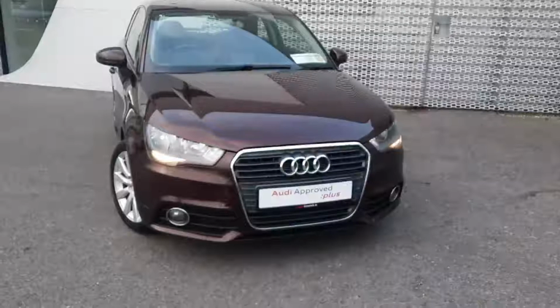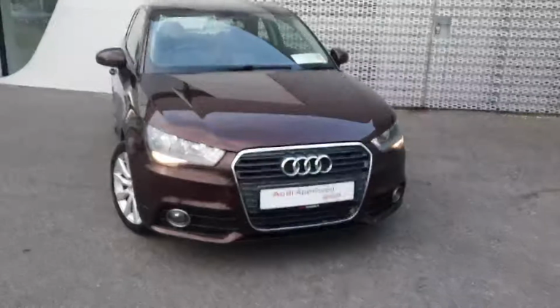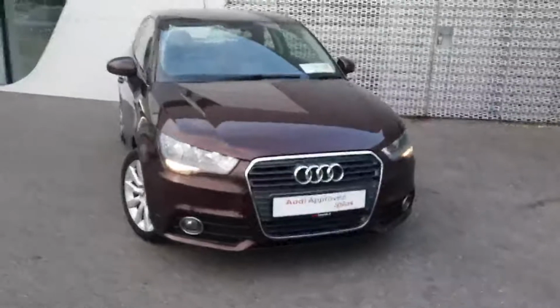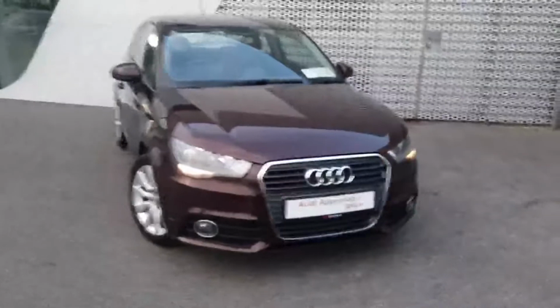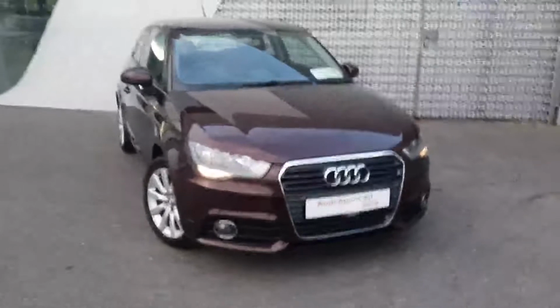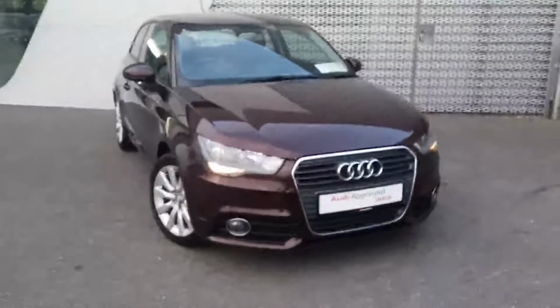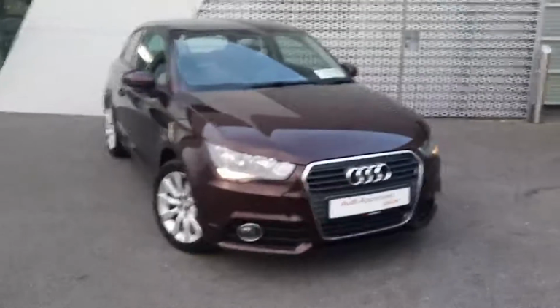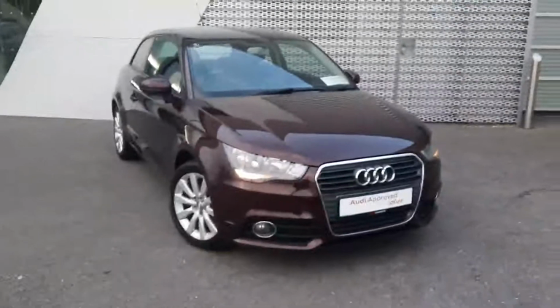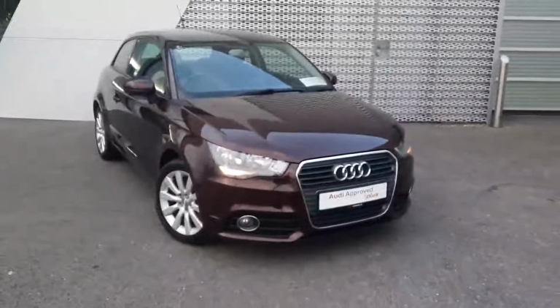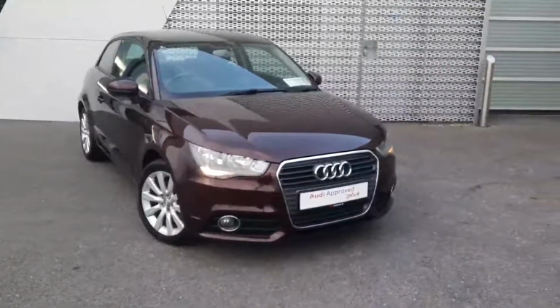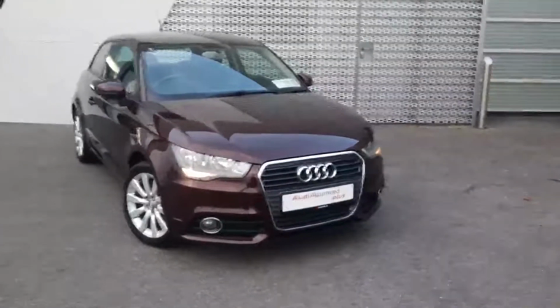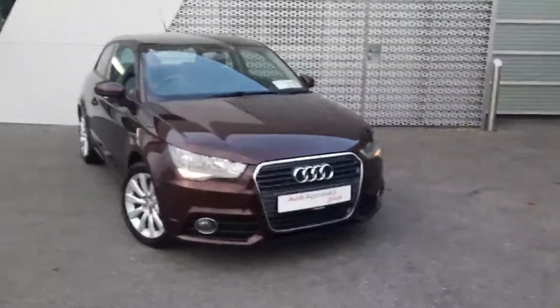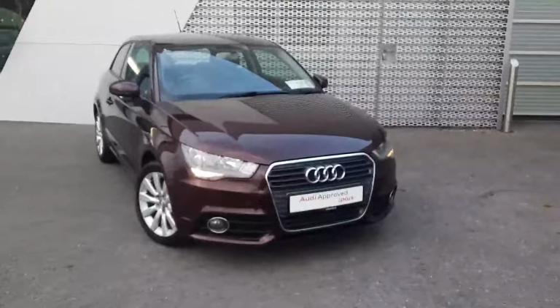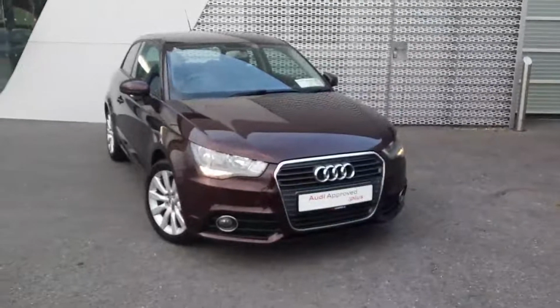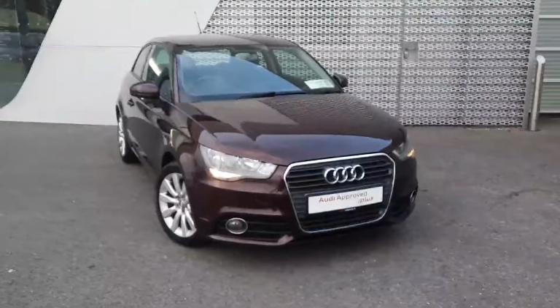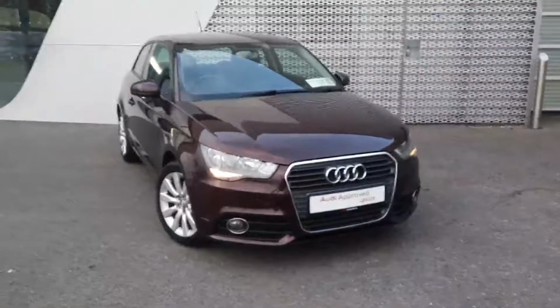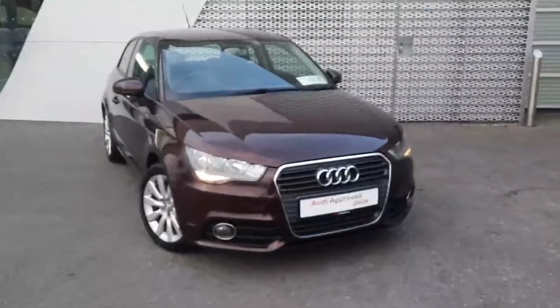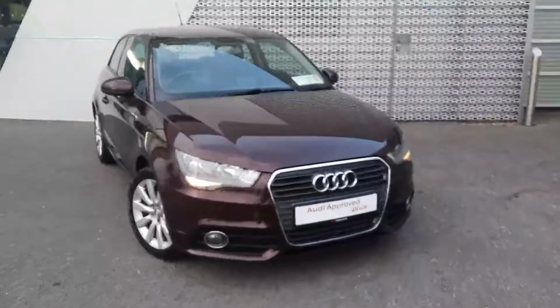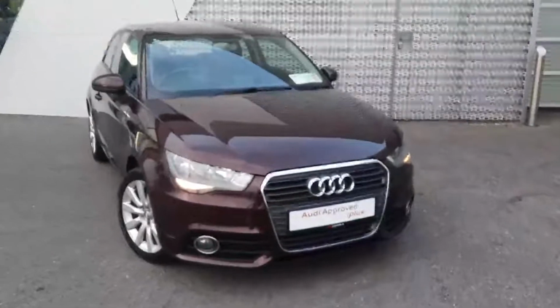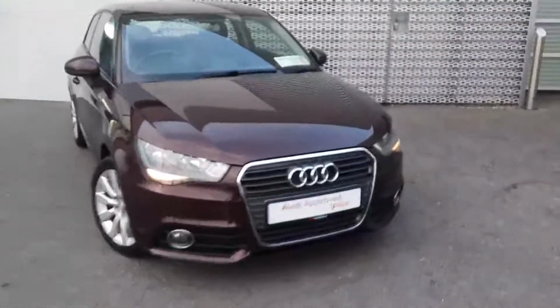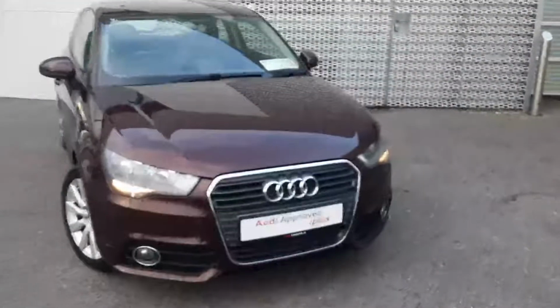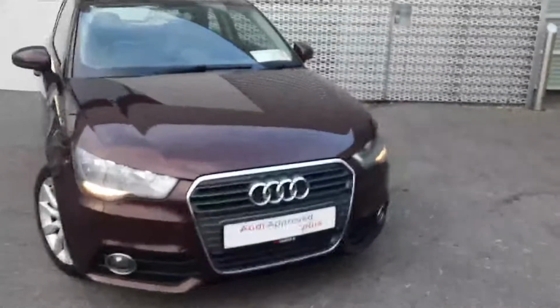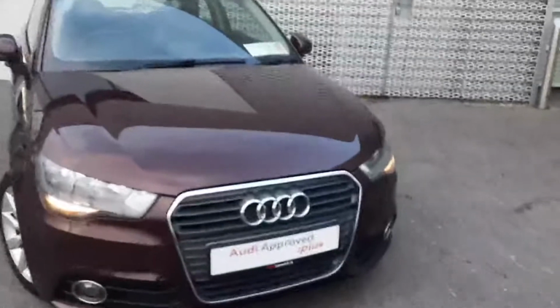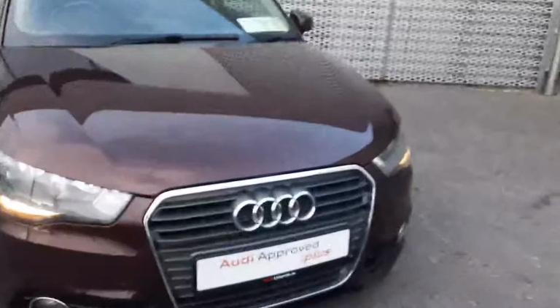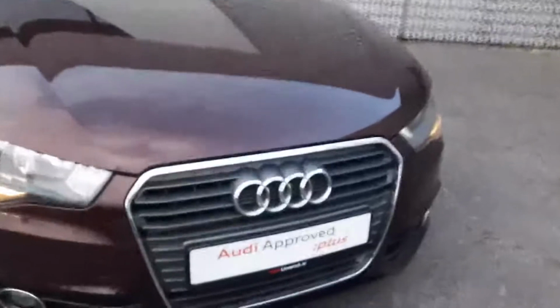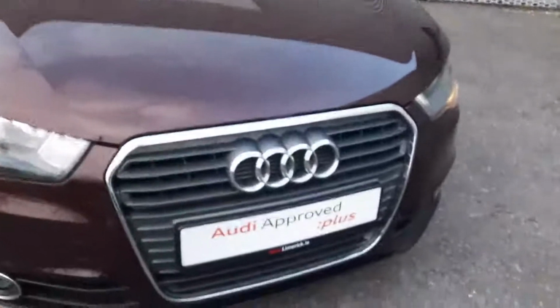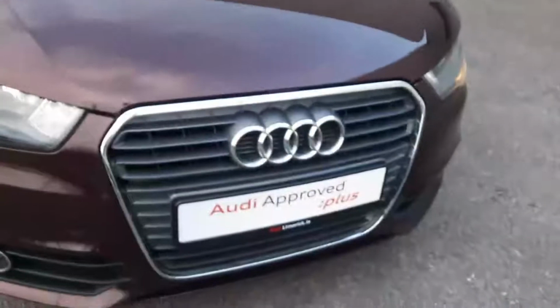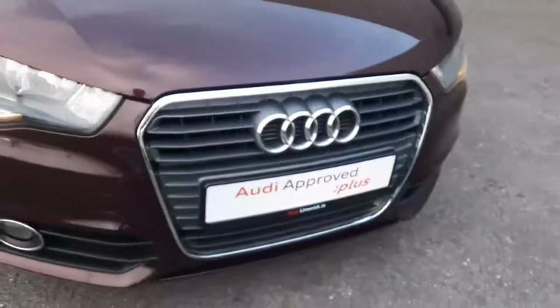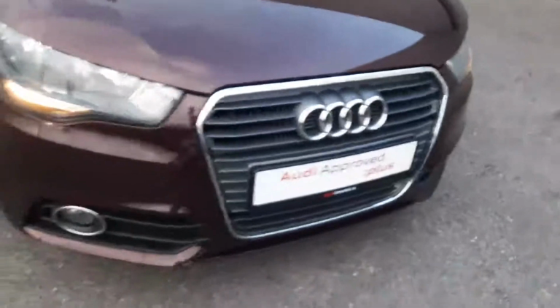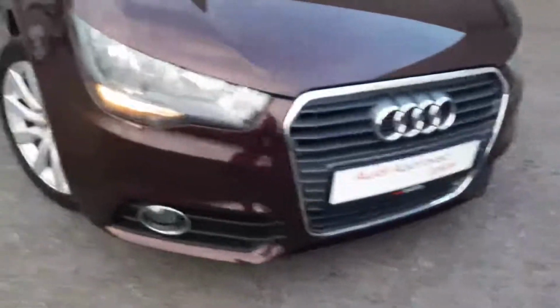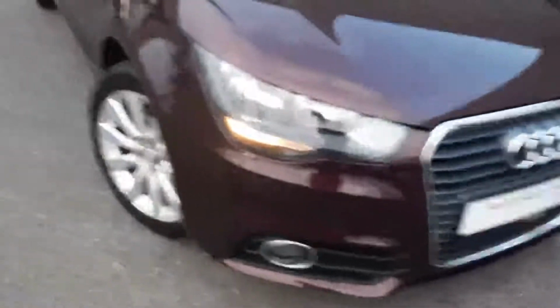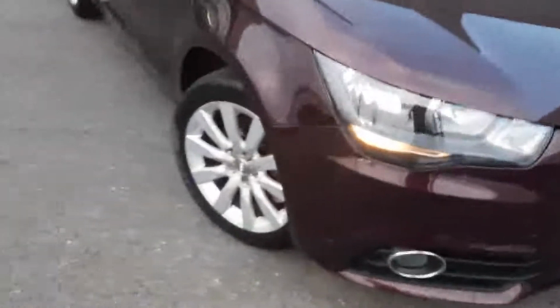Hello and welcome to Audi Limerick online sales inquiries. Here today we have a very clean 2011 Audi A1 1.6 litre TDI with 90 brake horsepower. Some of the key features include the single frame chrome Audi grille and daytime running lights.